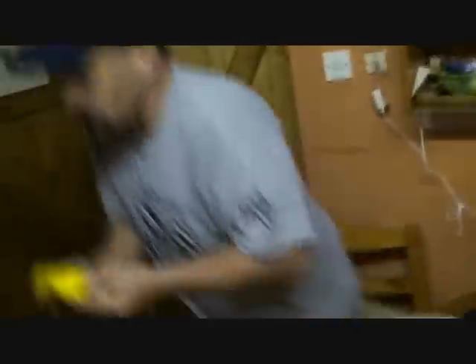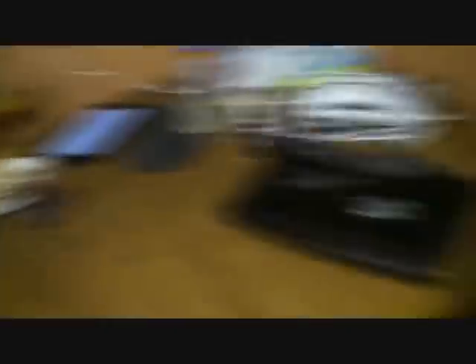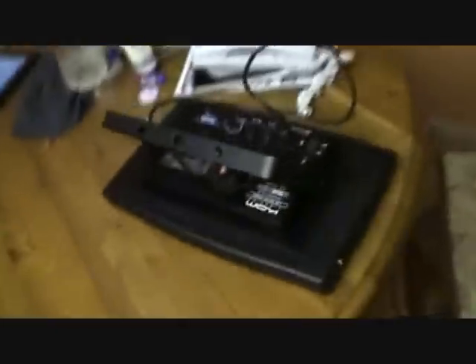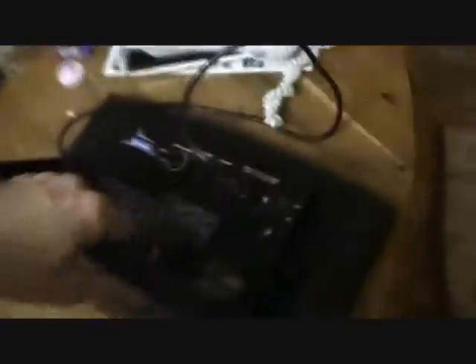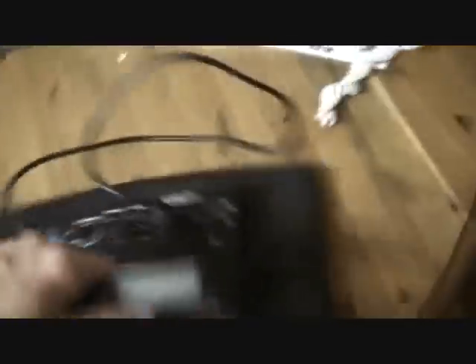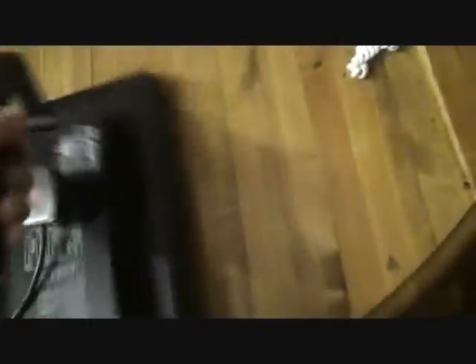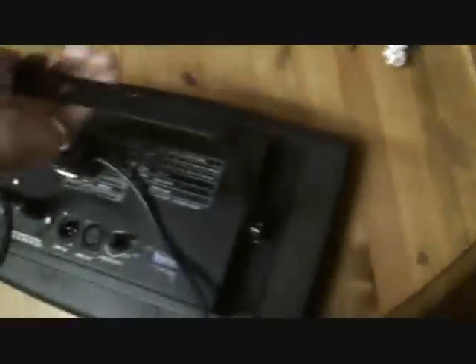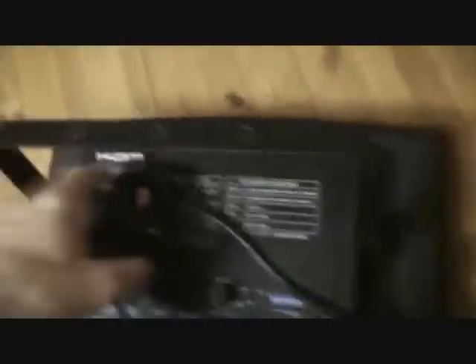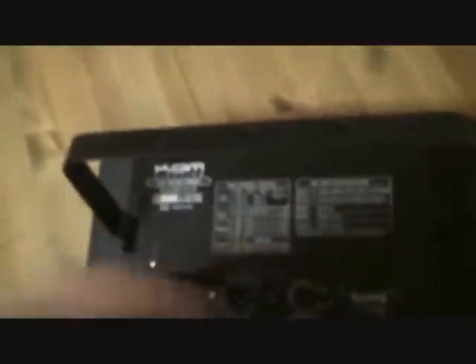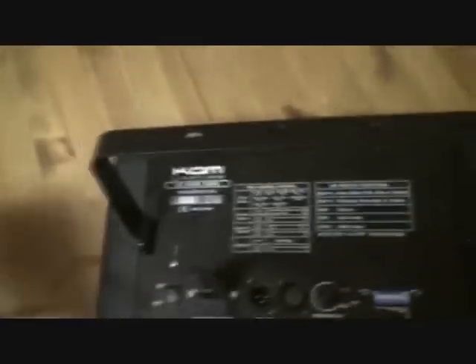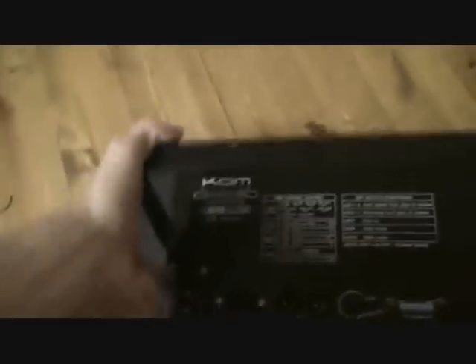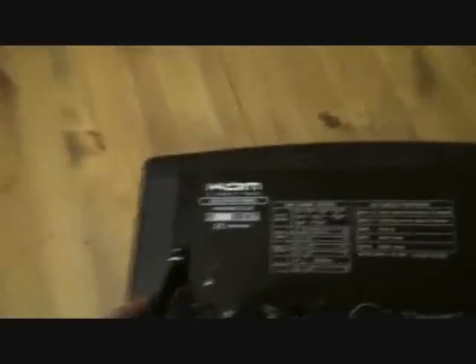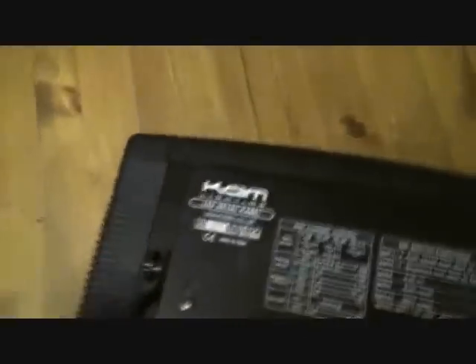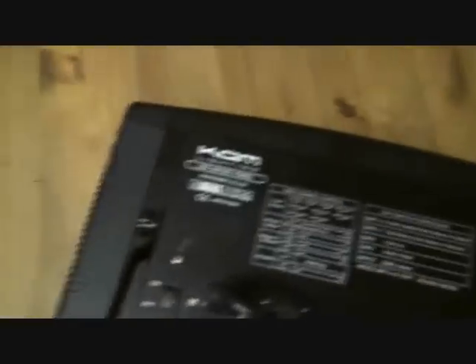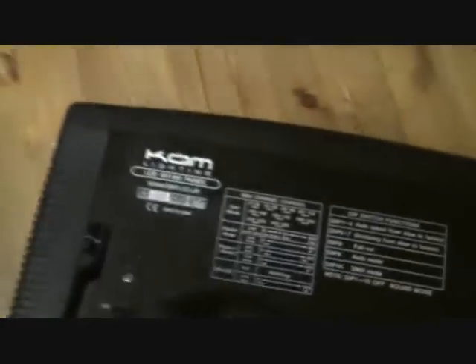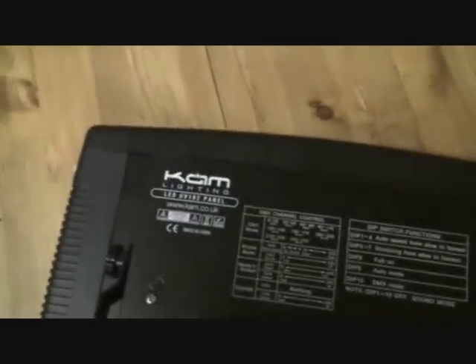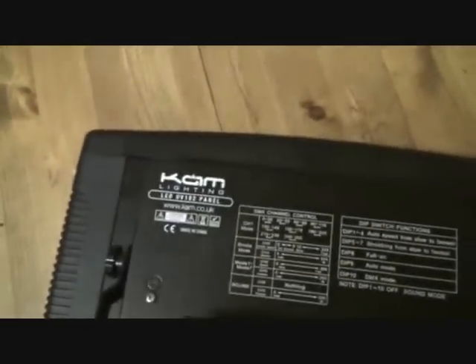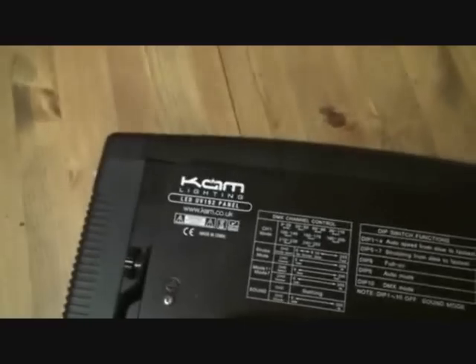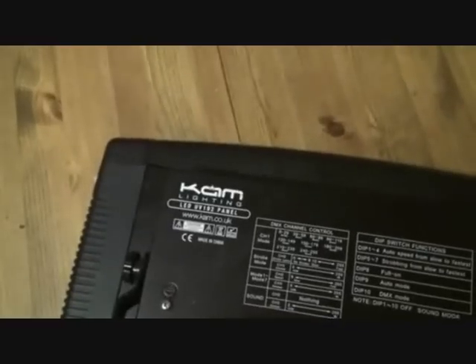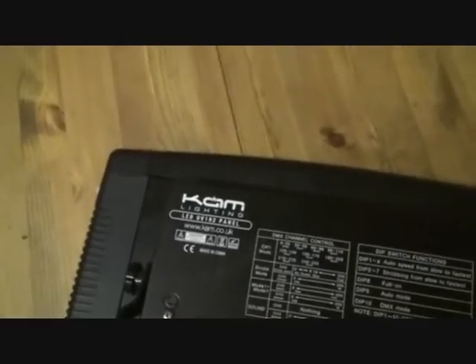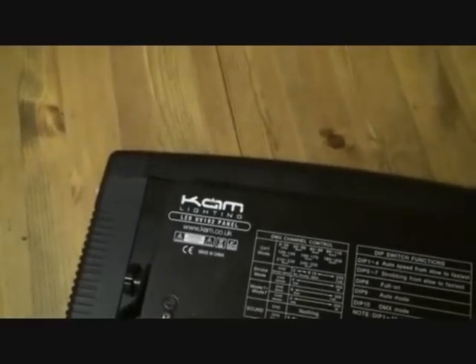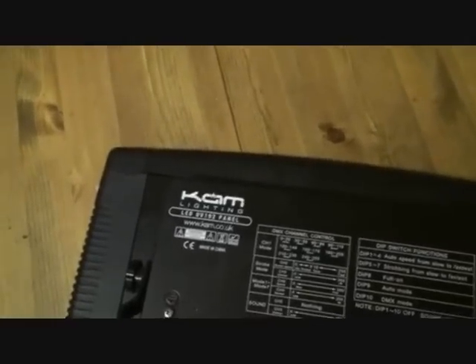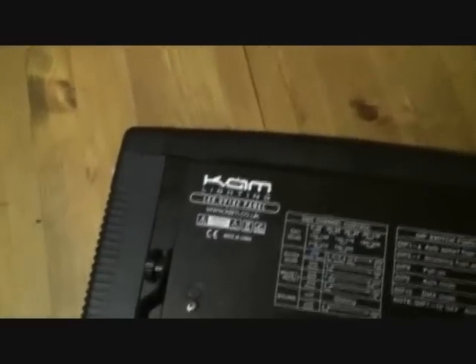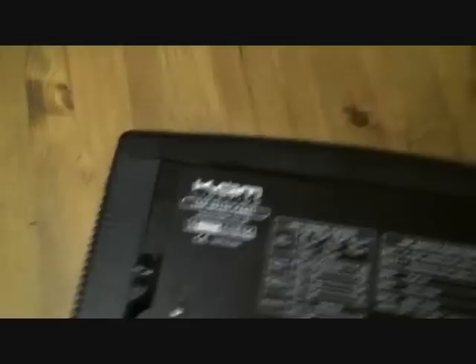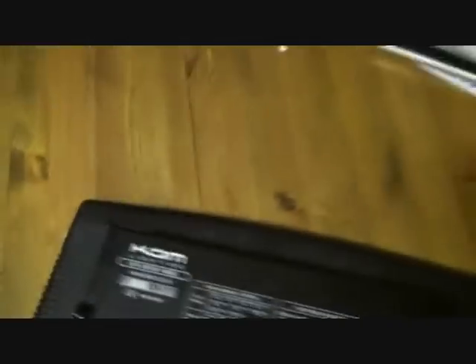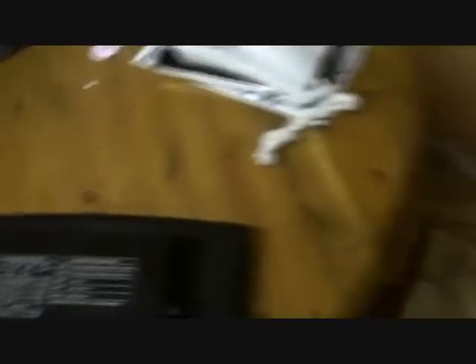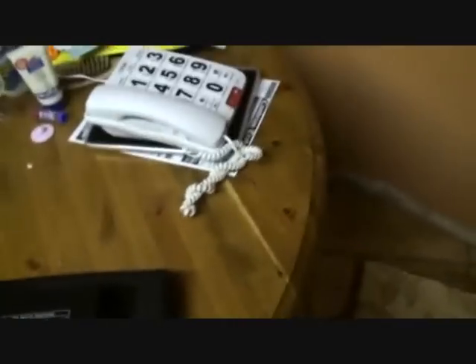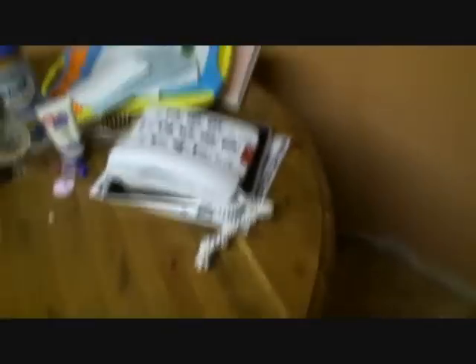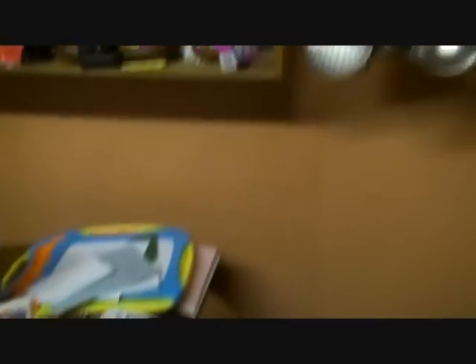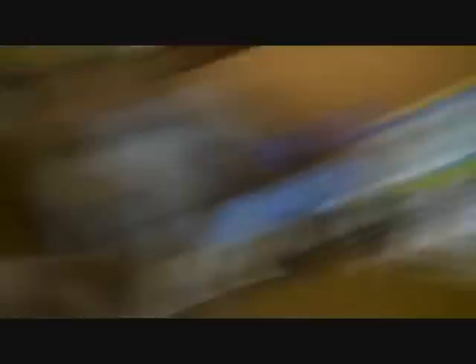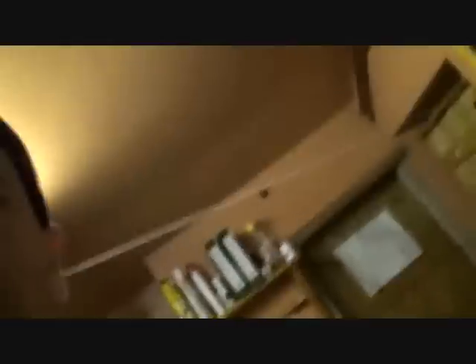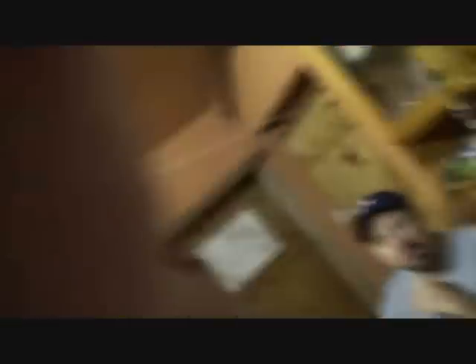All right, Lee. All right, here we go, ladies and gentlemen. This is a demo in the kitchen of this guy from CAM. It's known as the LED UV192 panel. I'm just going to turn that around there.